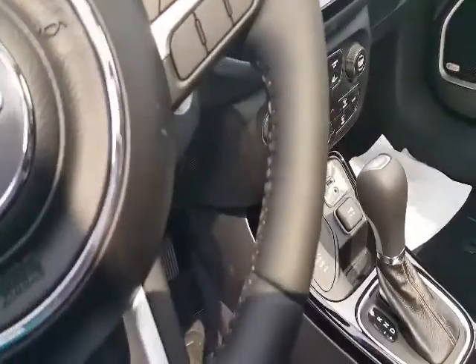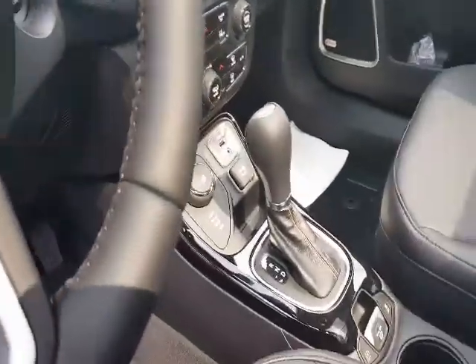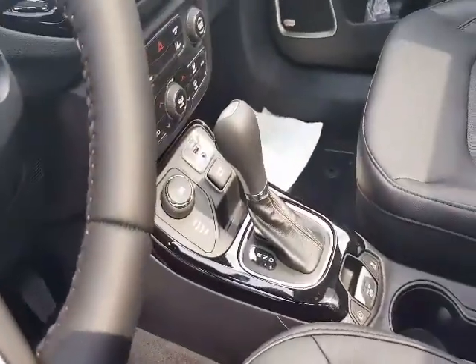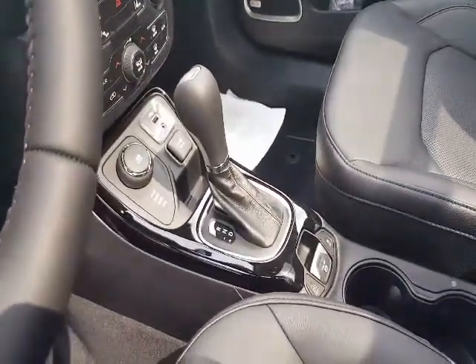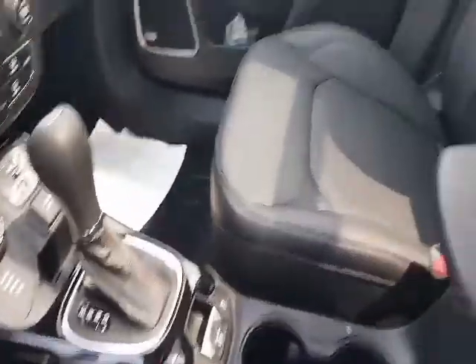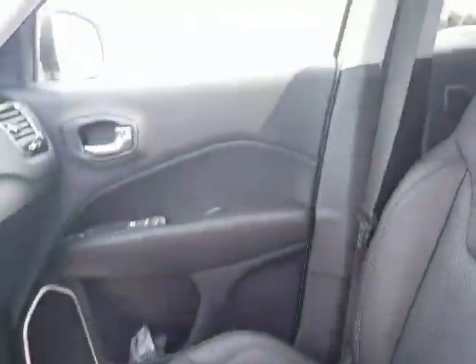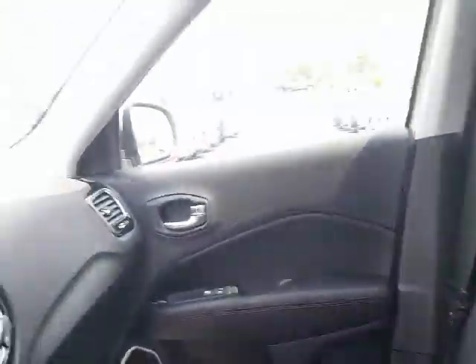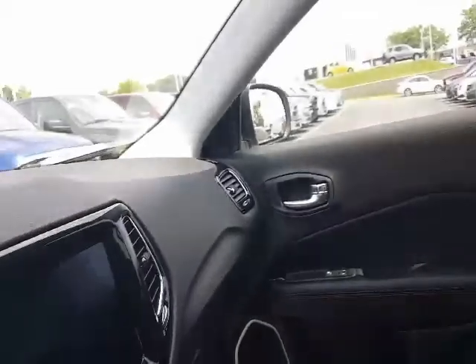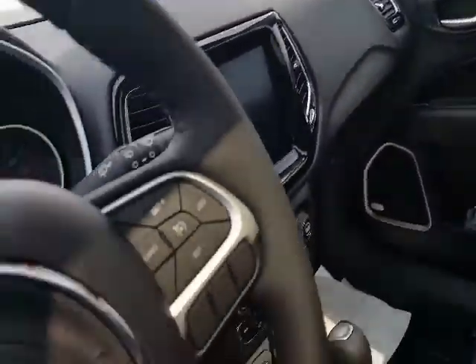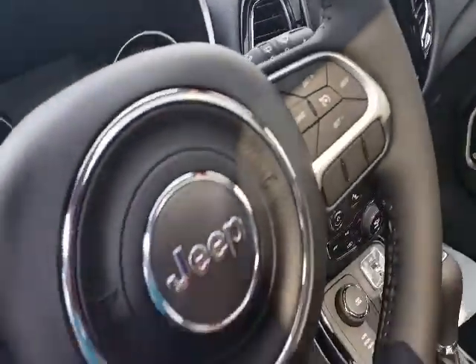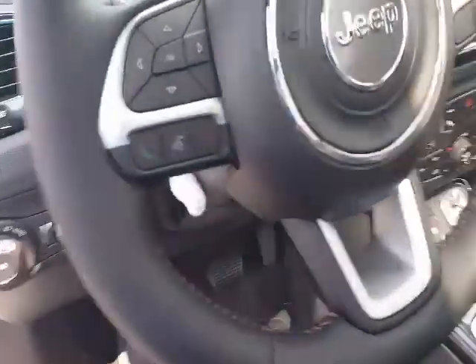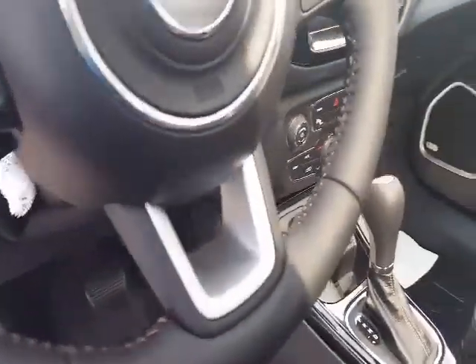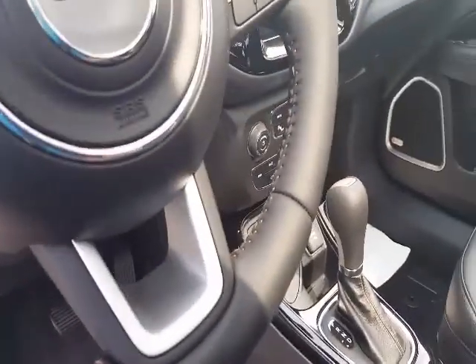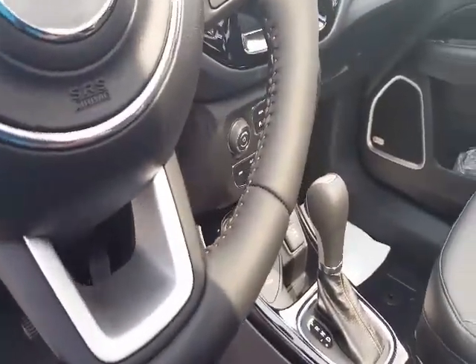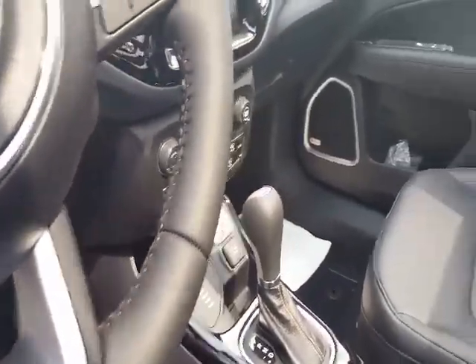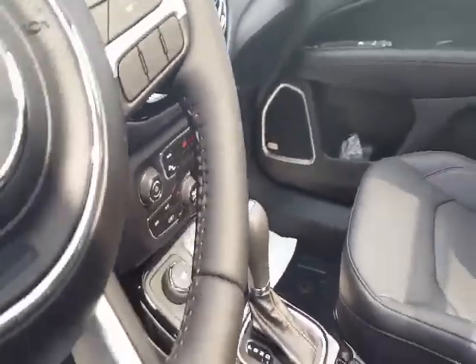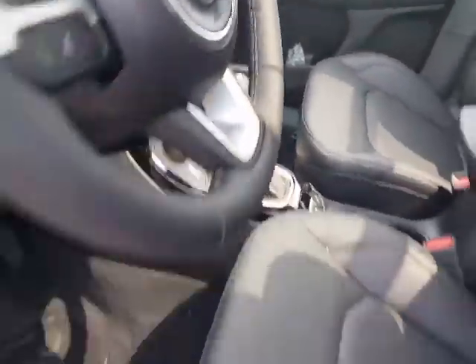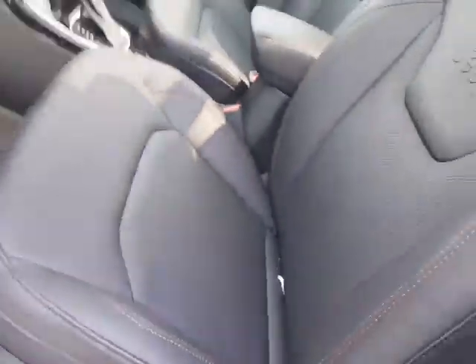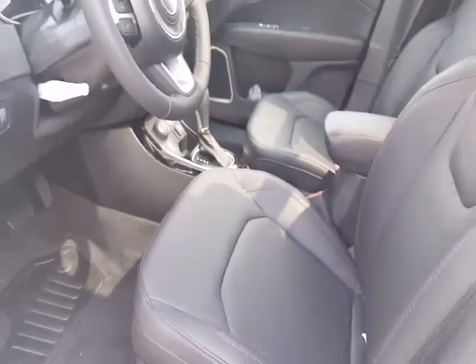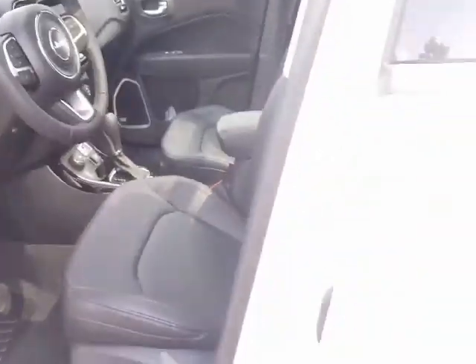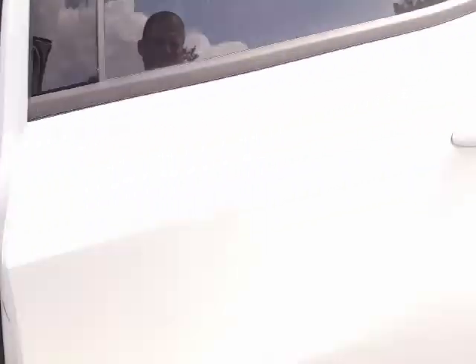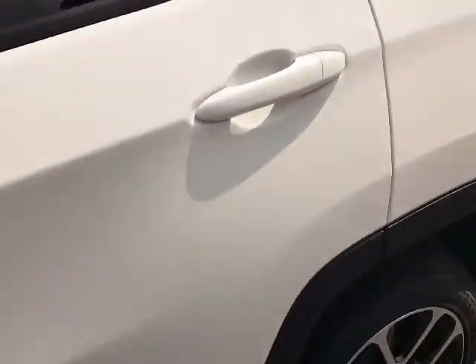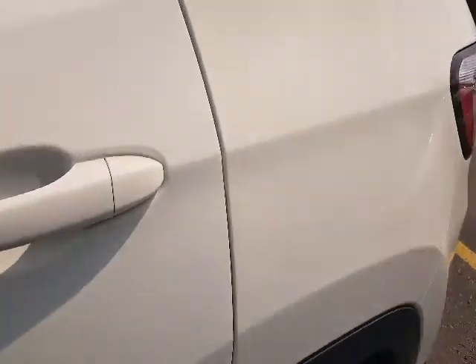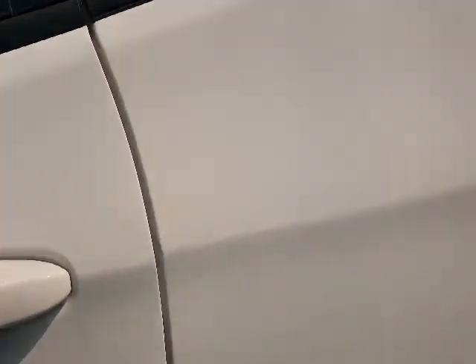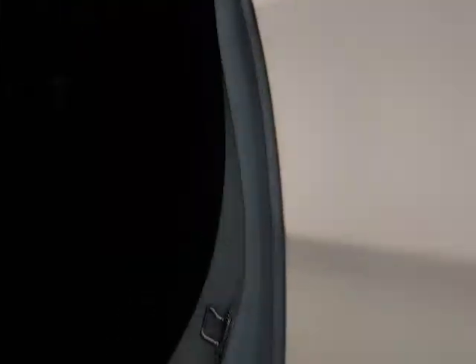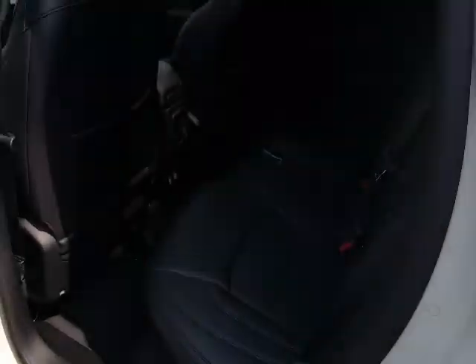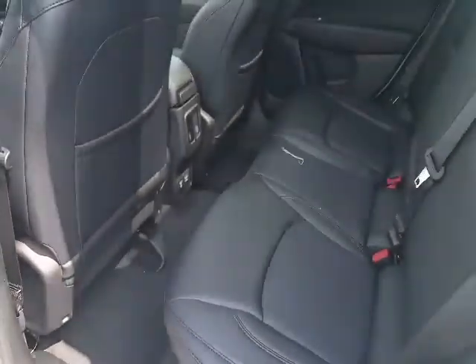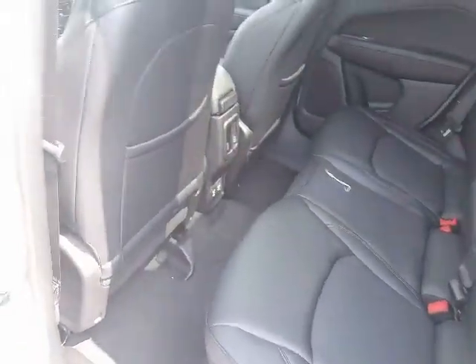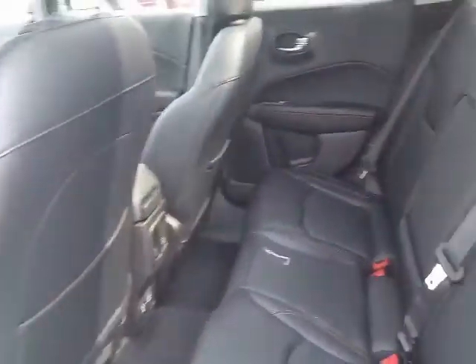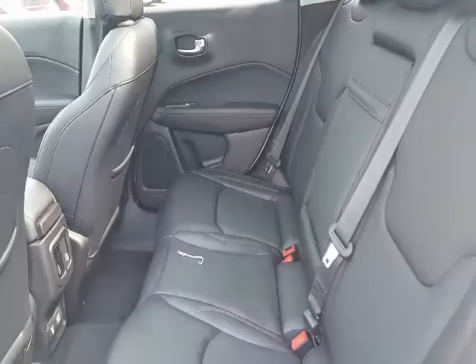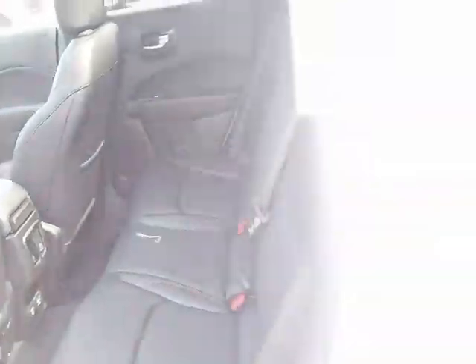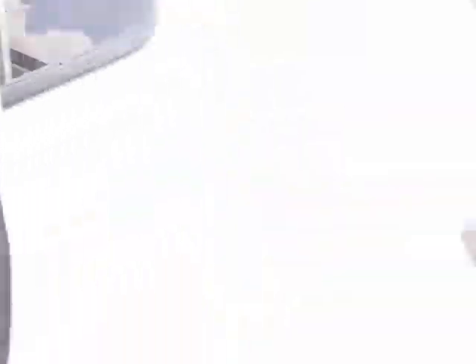Four wheel drive, definitely something that's nice. It's got the lane keep assist, so another extra safety feature. Plenty of space.